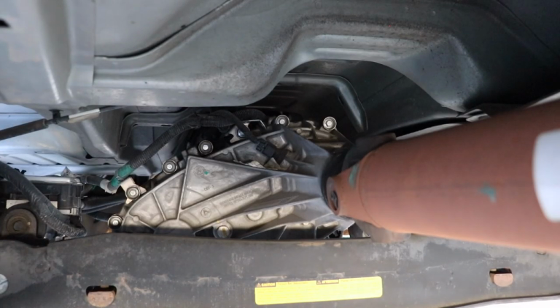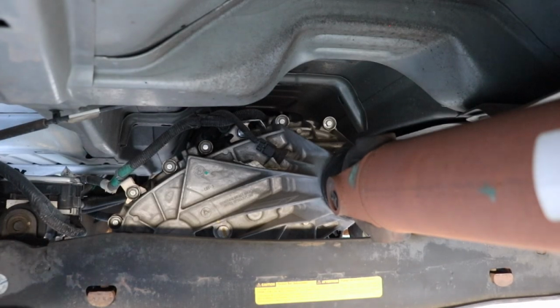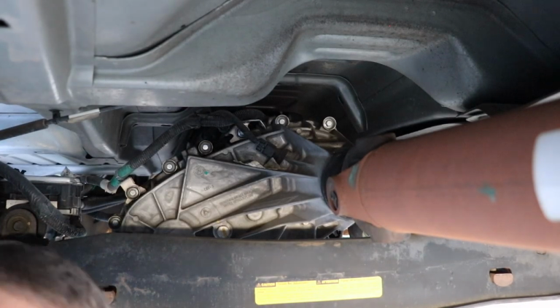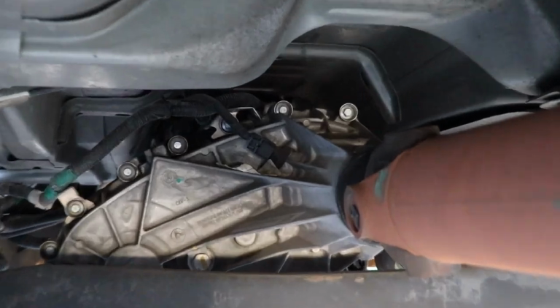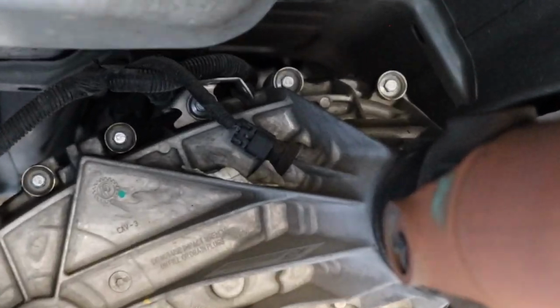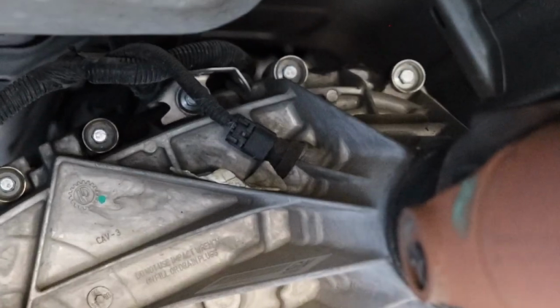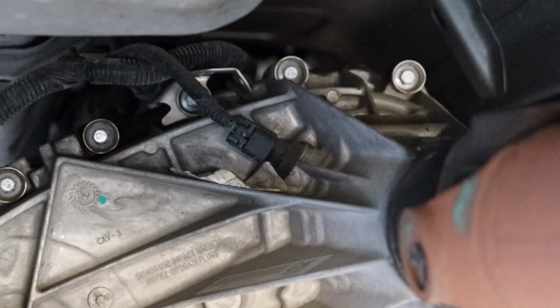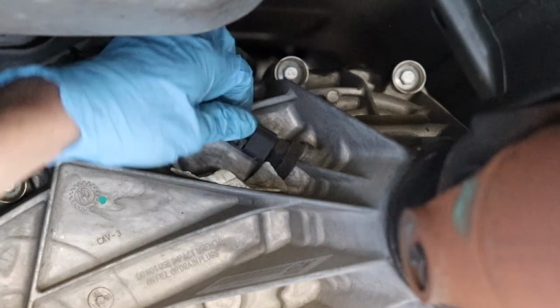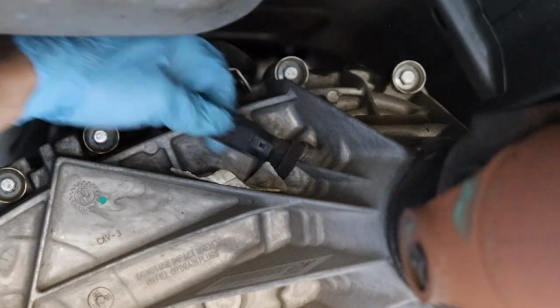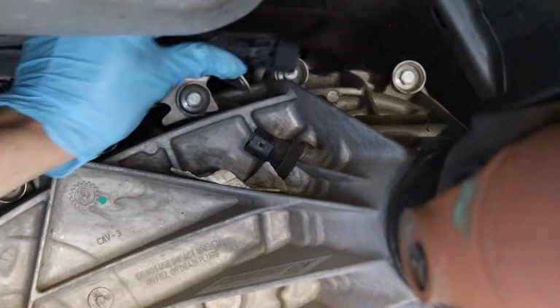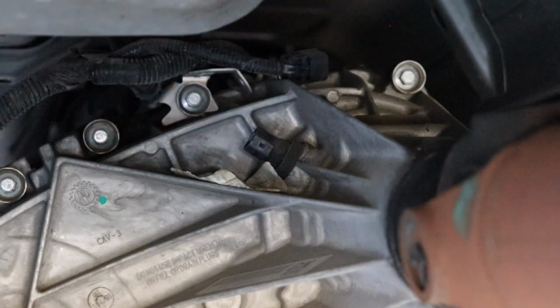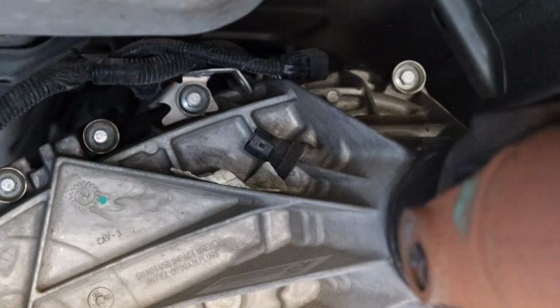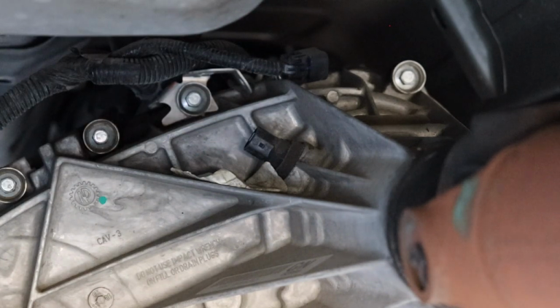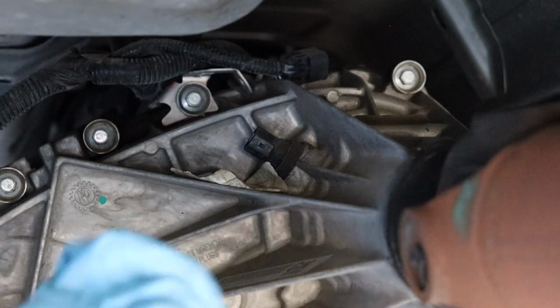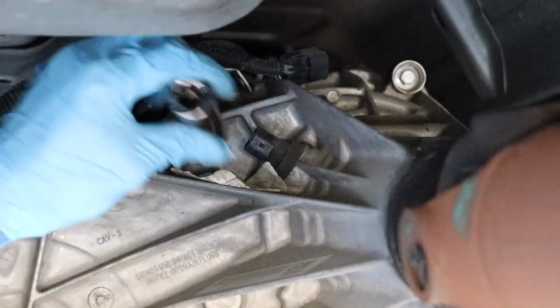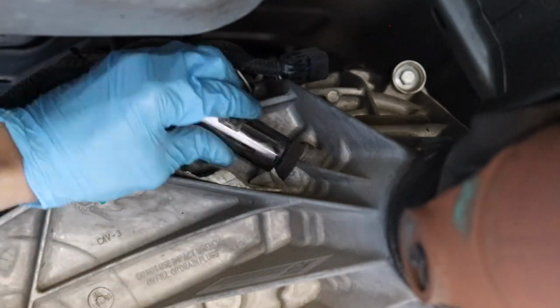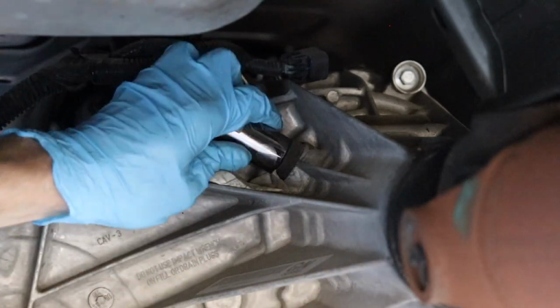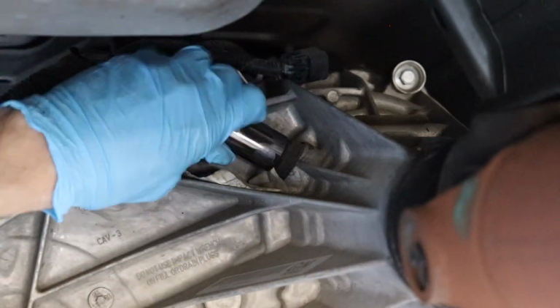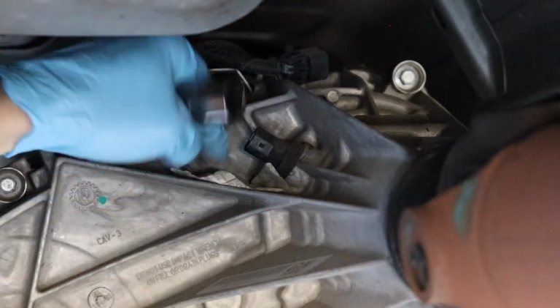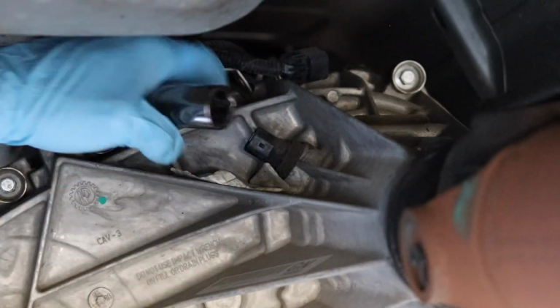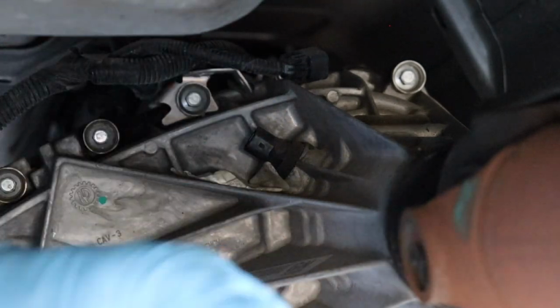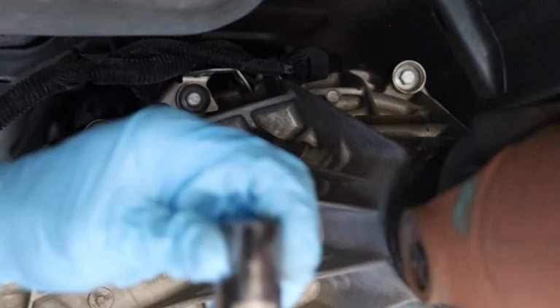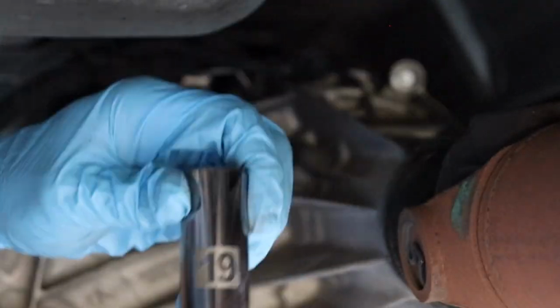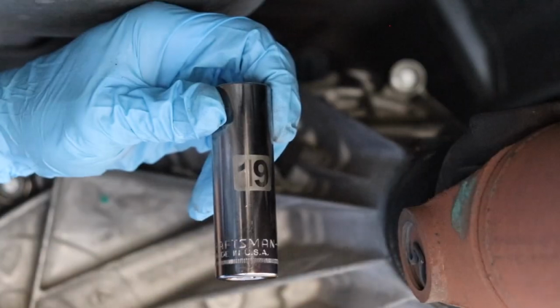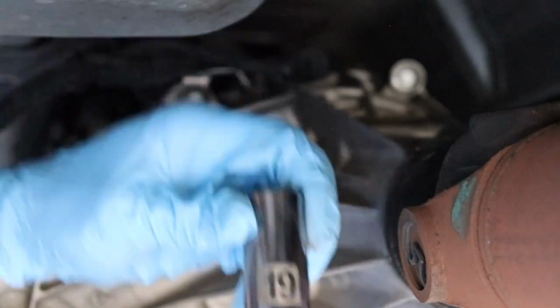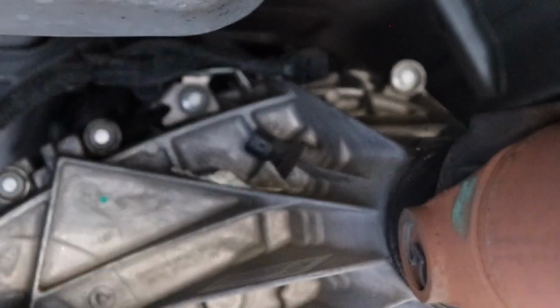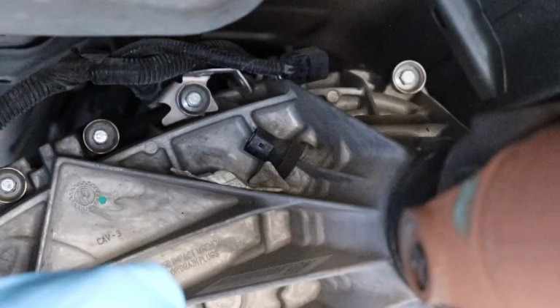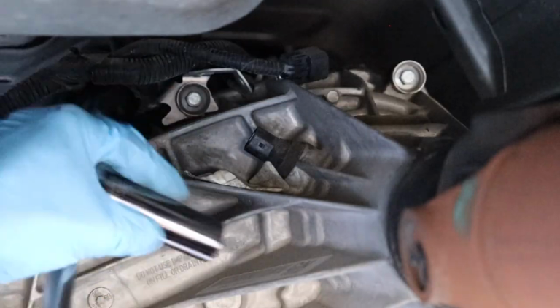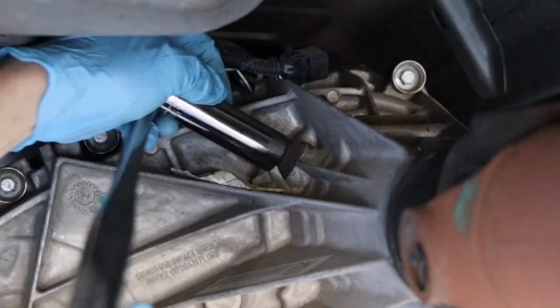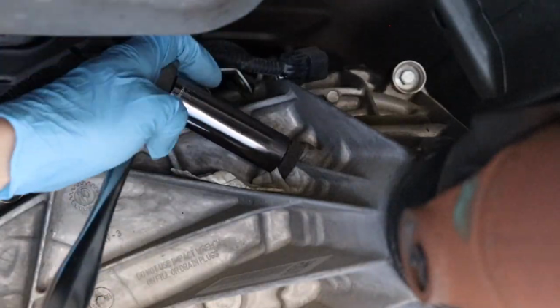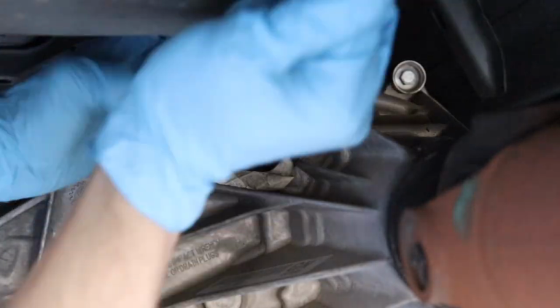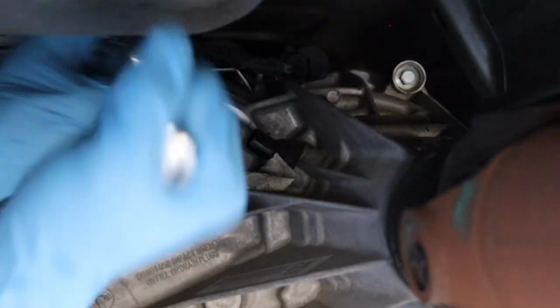I'm going to remove the speed sensor on the transfer case and fill it with oil through that hole. I'm using a 19mm socket to remove the speed sensor.